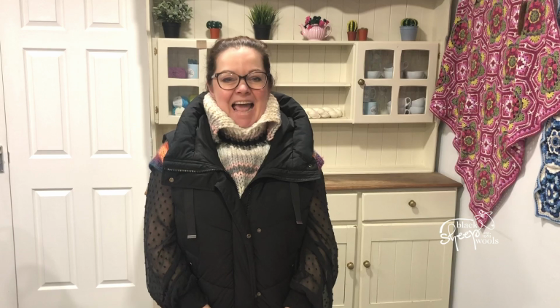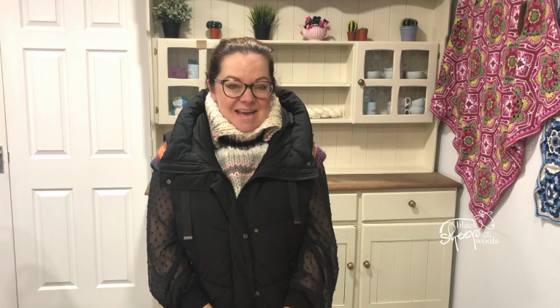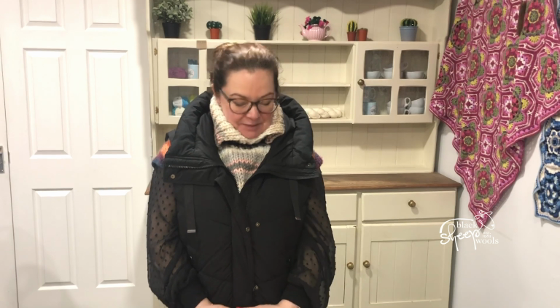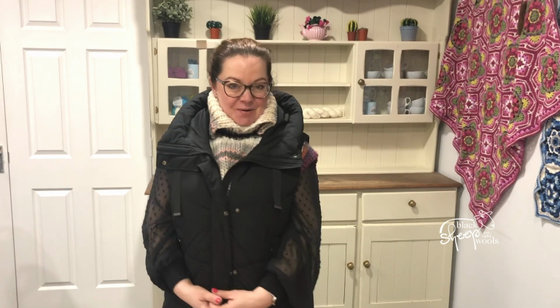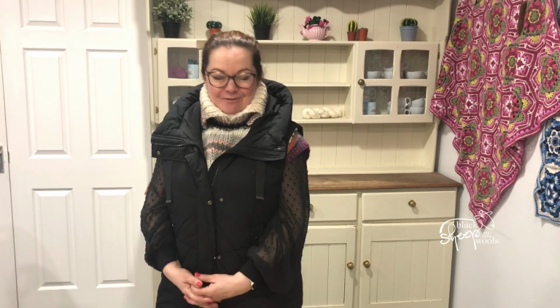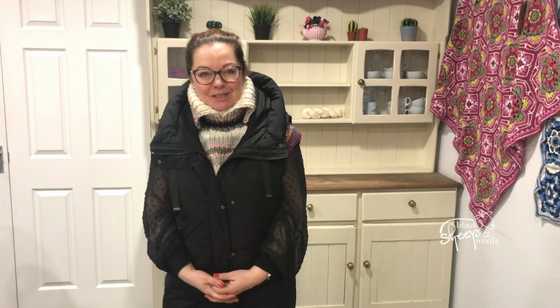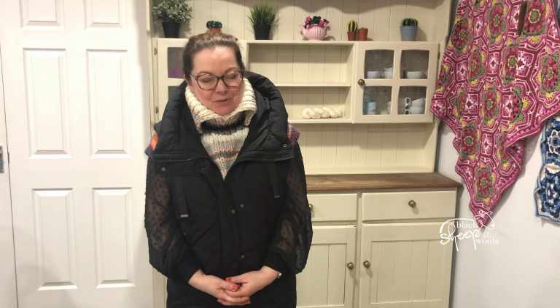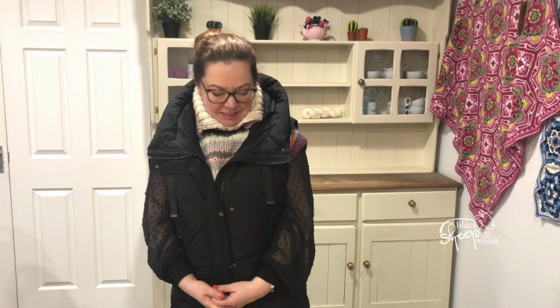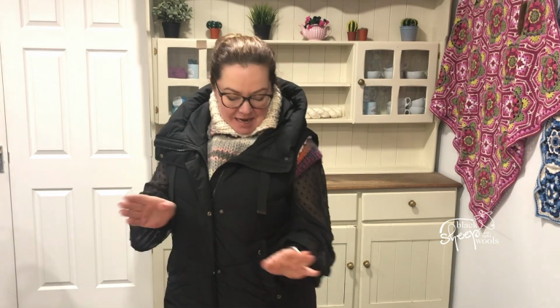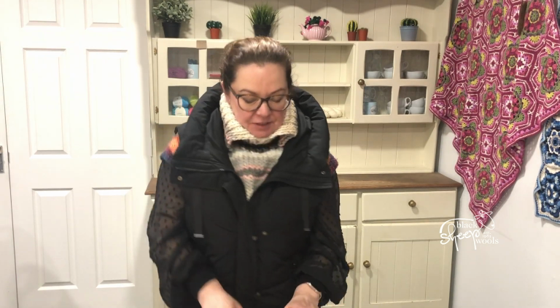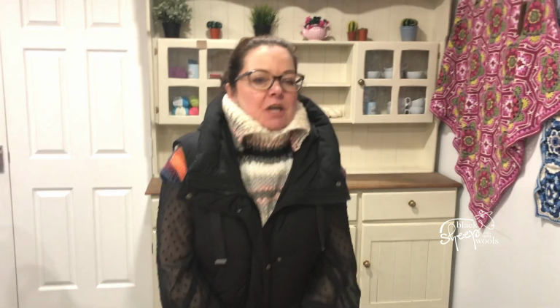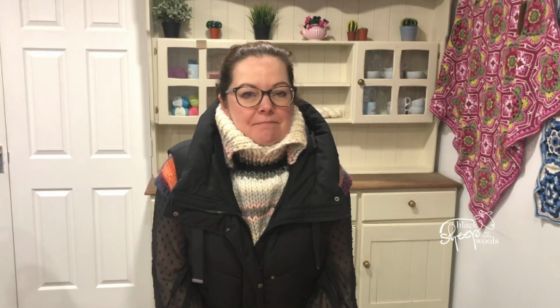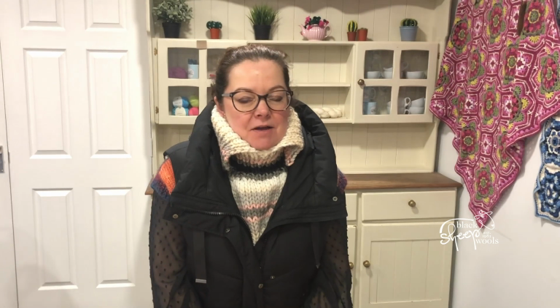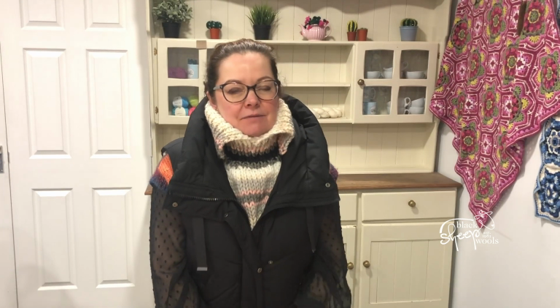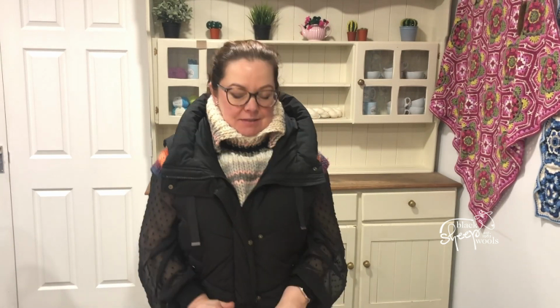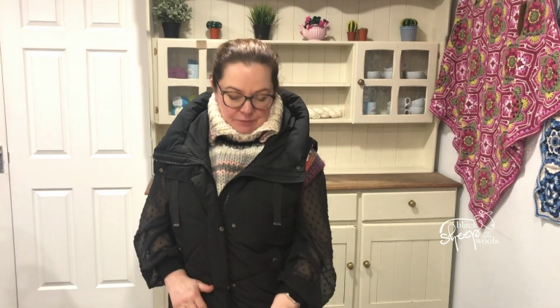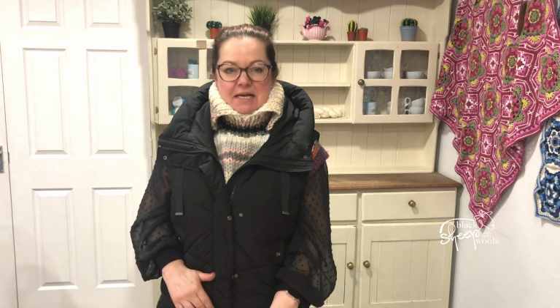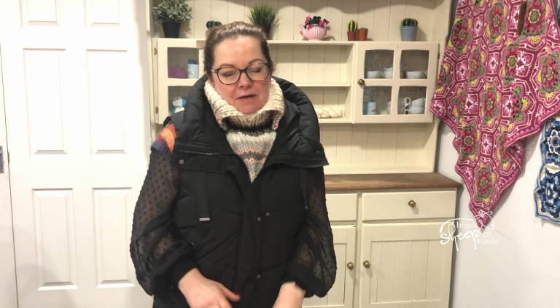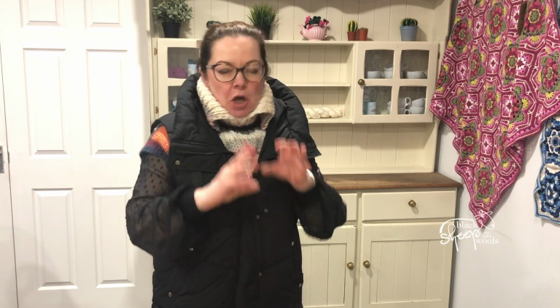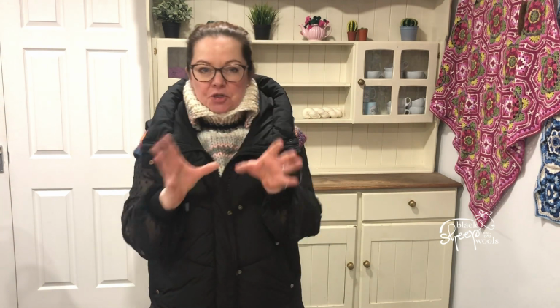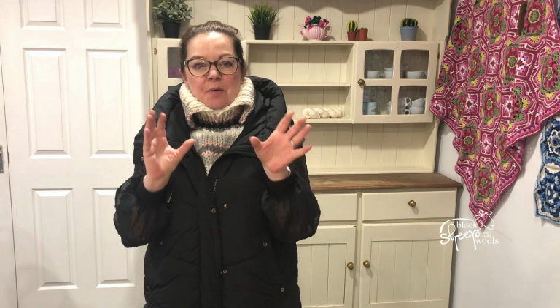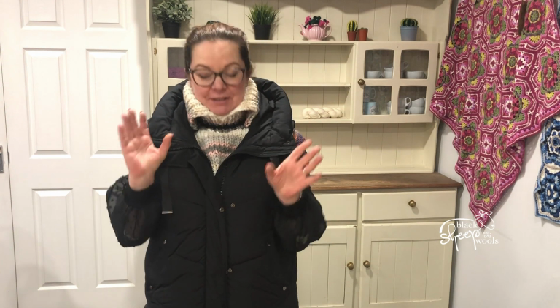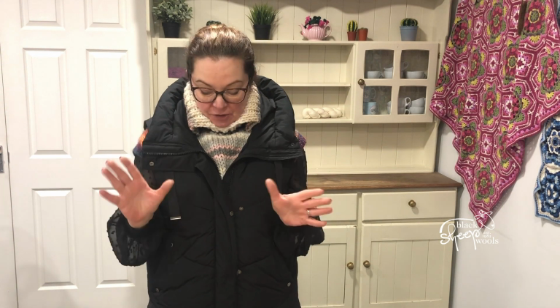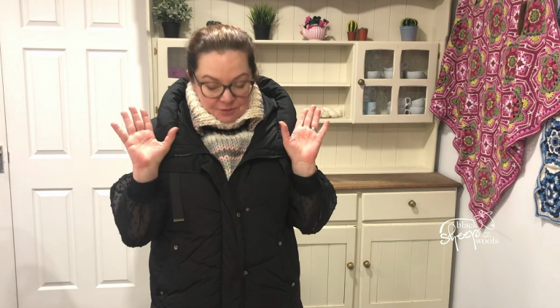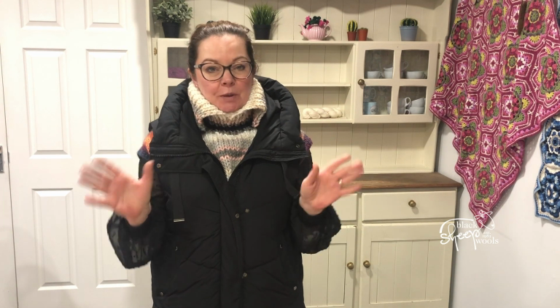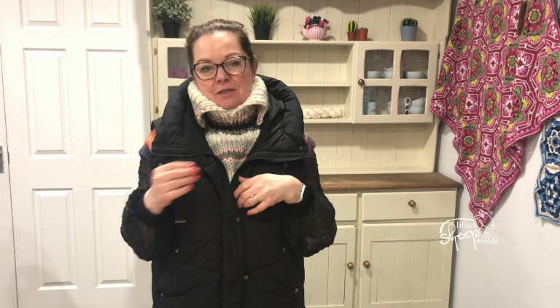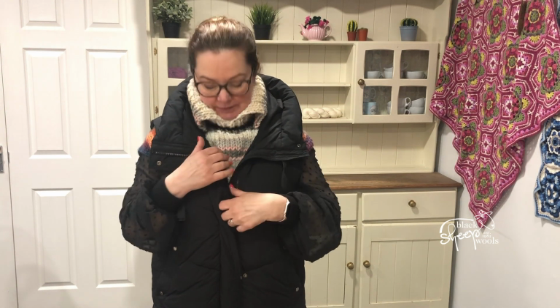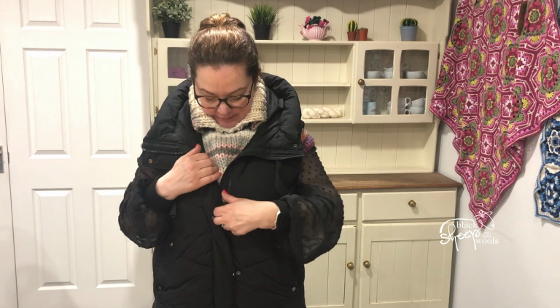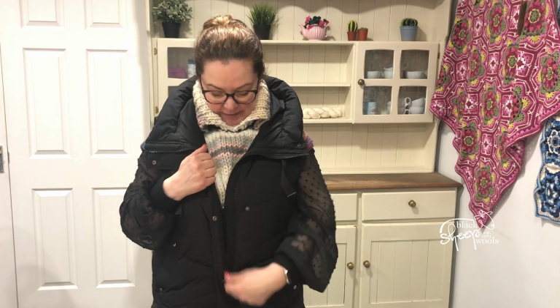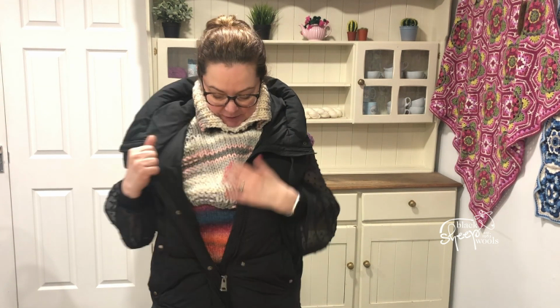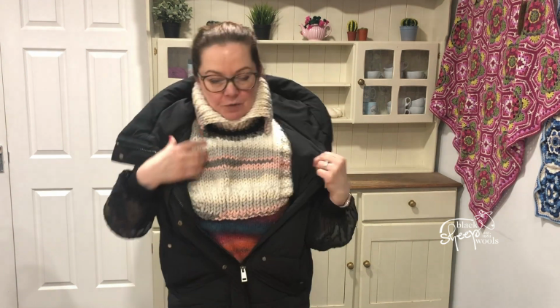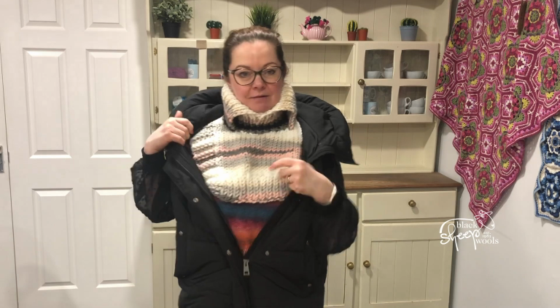Hey everybody, Sarah here from Black Sheep Woolz. I'm going to show you Merry Go Round XL from Stylecraft — a super bright, soft and squishy yarn I'm actually wearing.